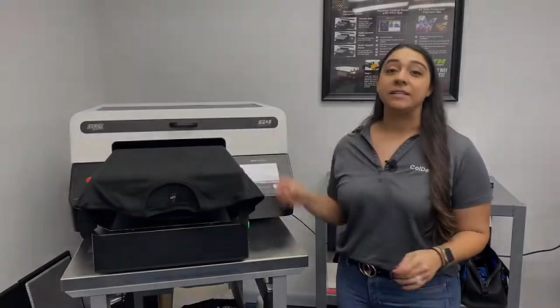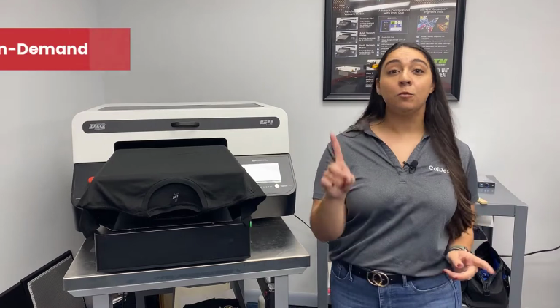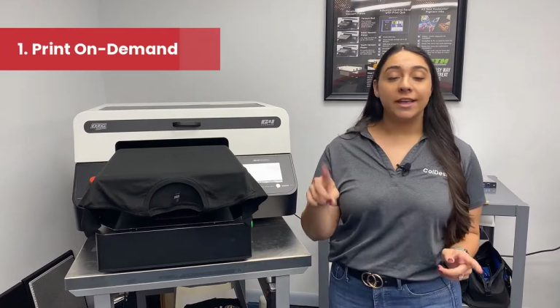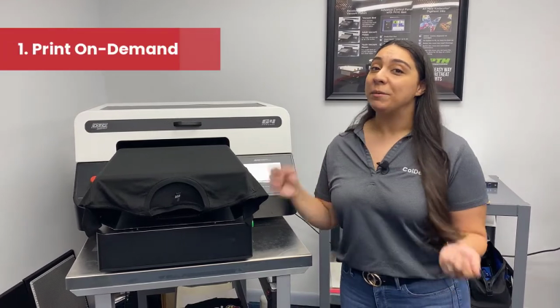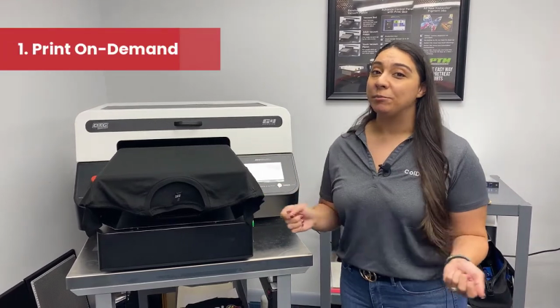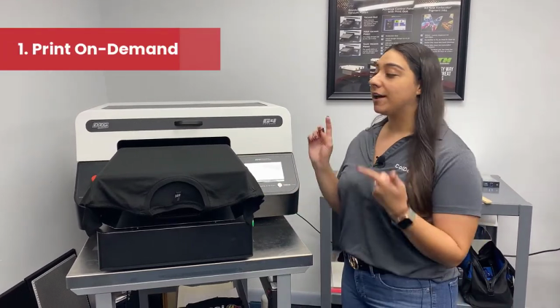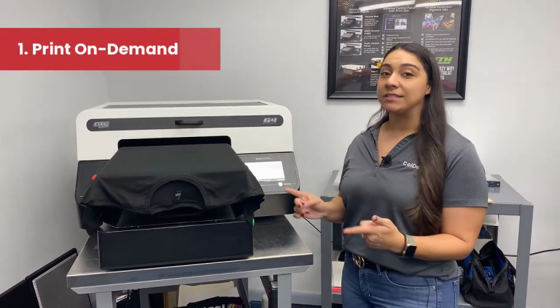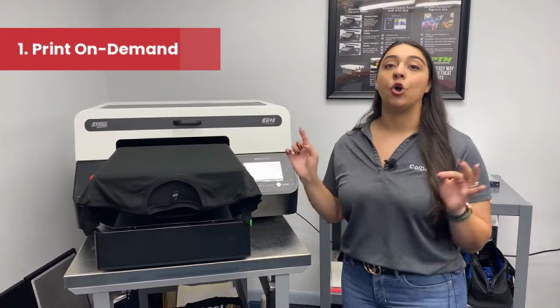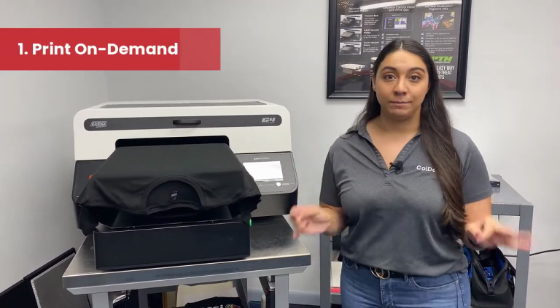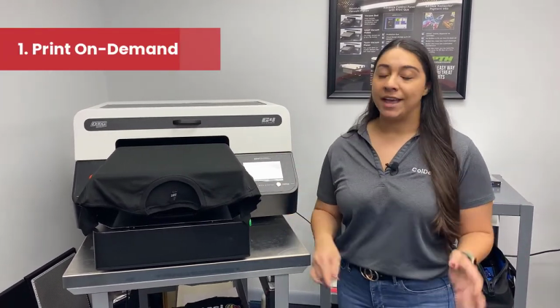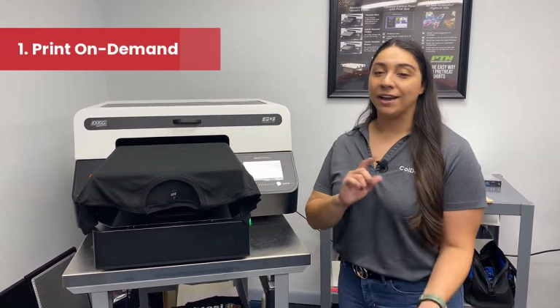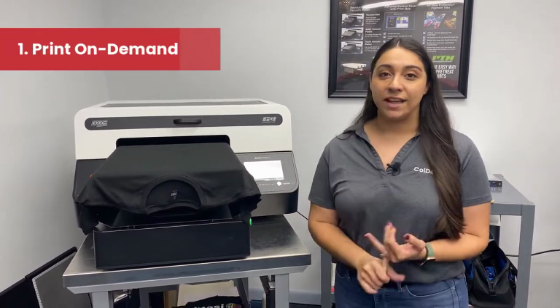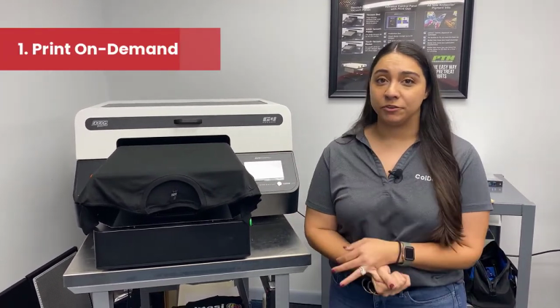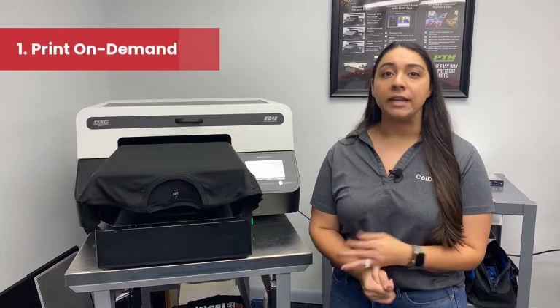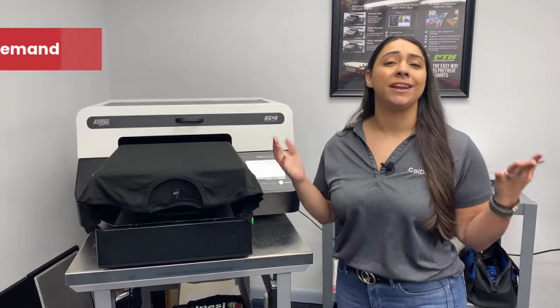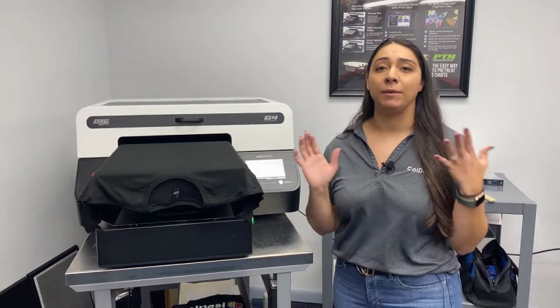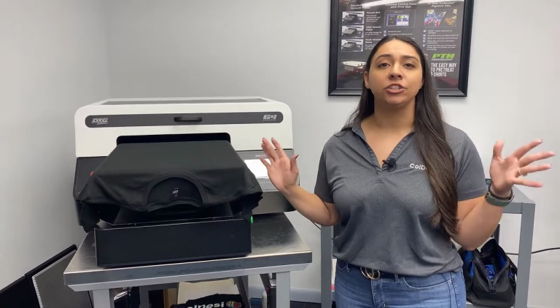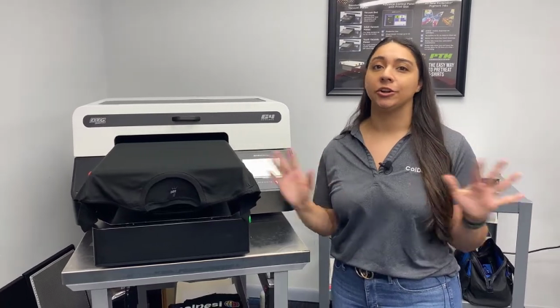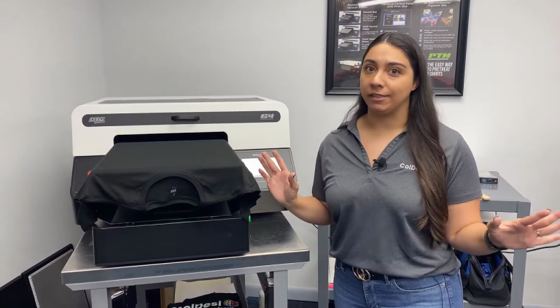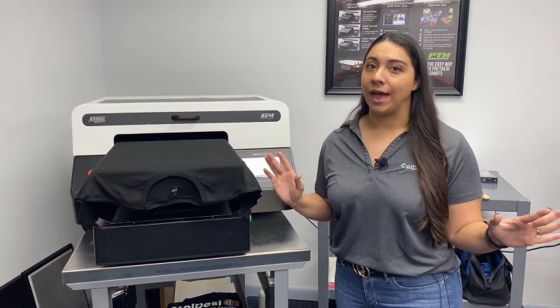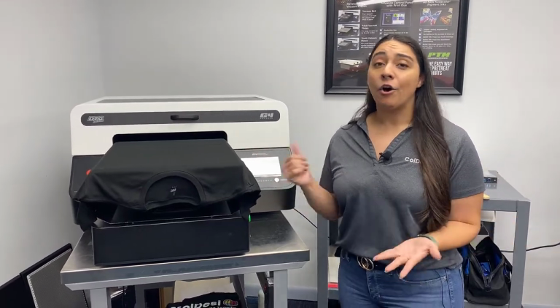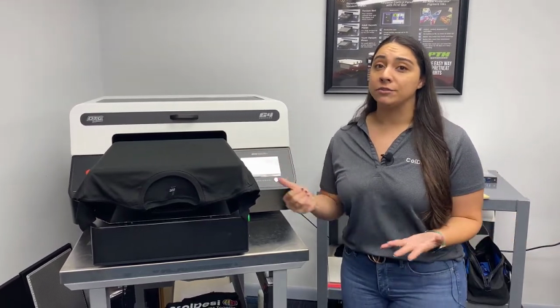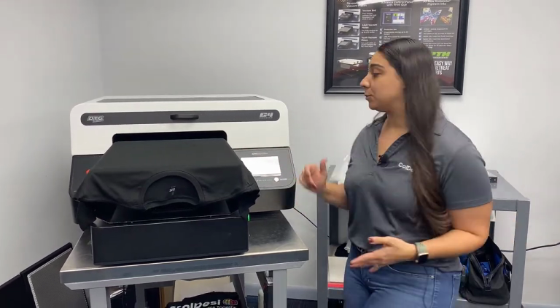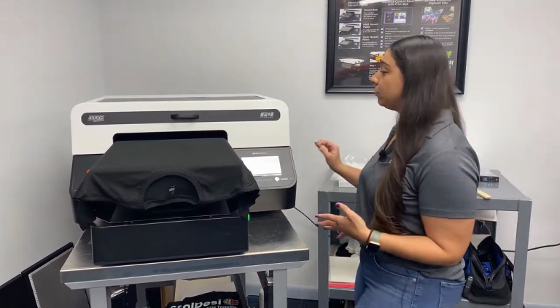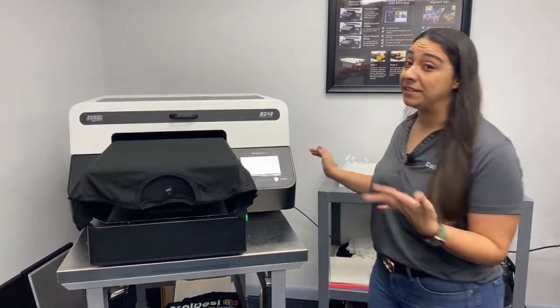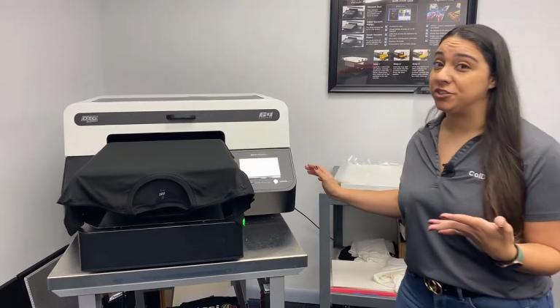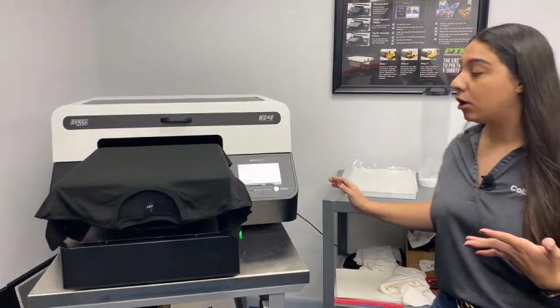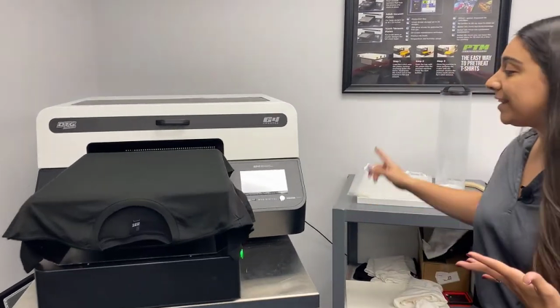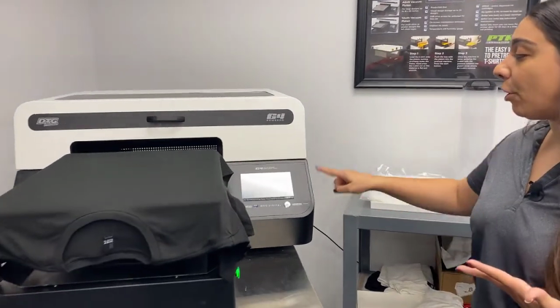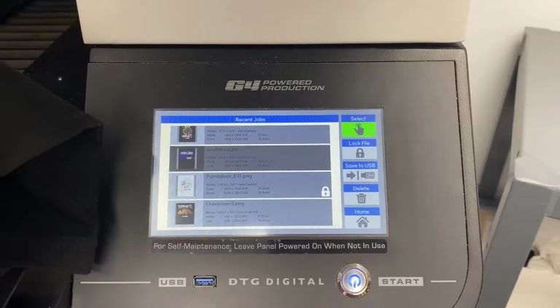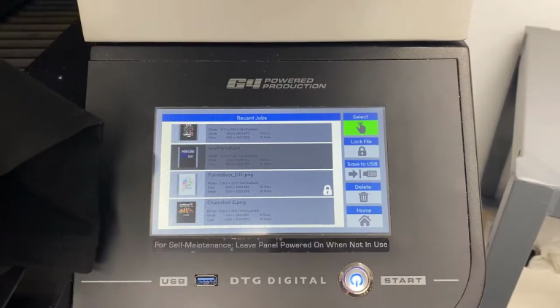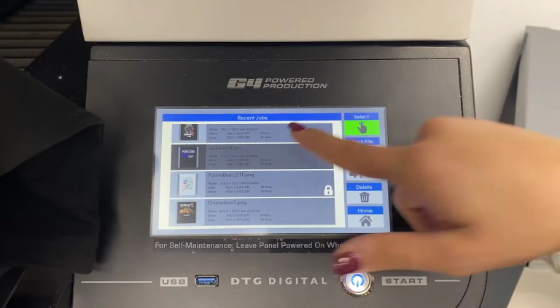Reason number one is that I'm going to be able to print custom designs on demand. I'm not going to have to set up different screens, I'm not going to have to worry about color changes or anything like that. Also something that's really cool and specific to the G4 is that I have an onboard print memory.